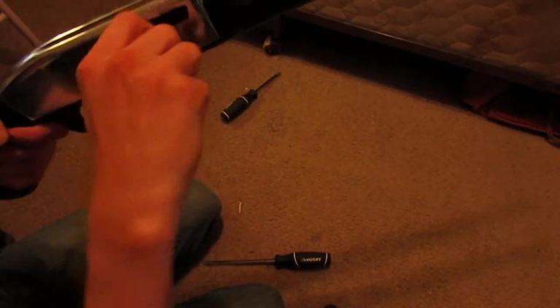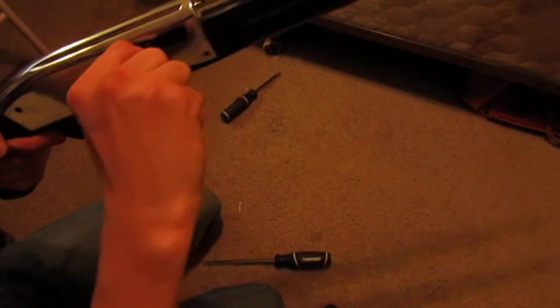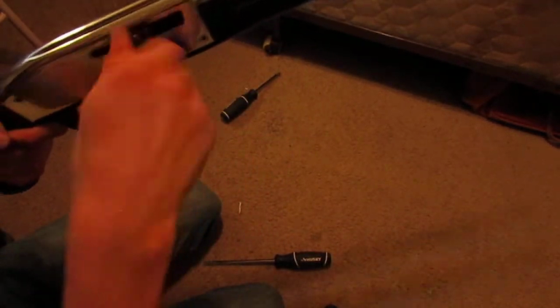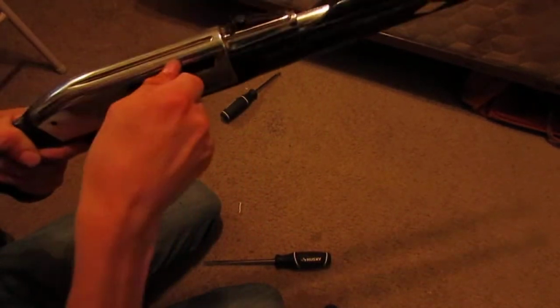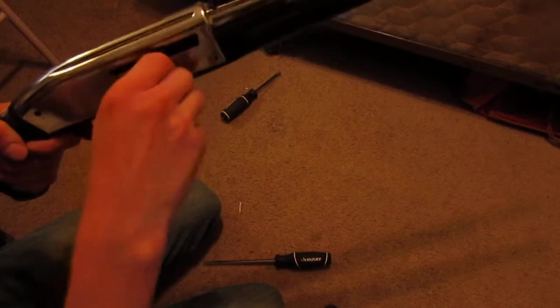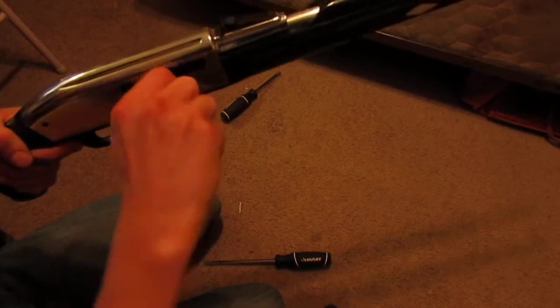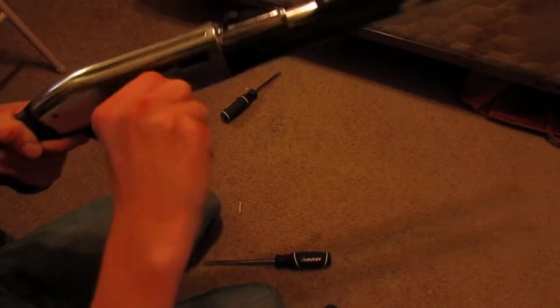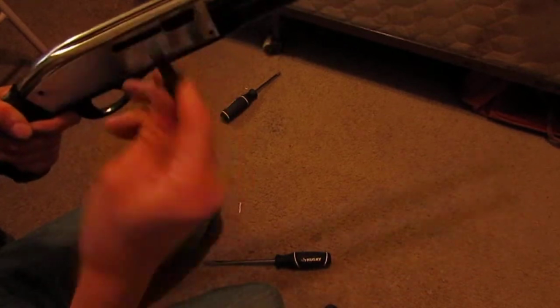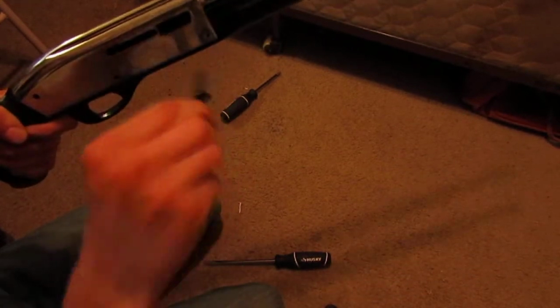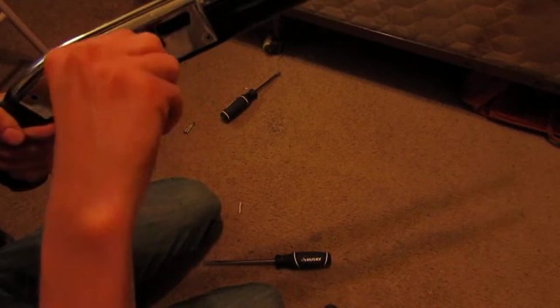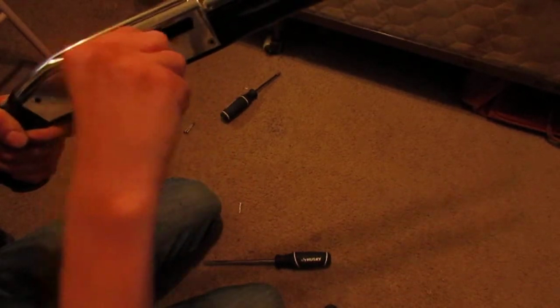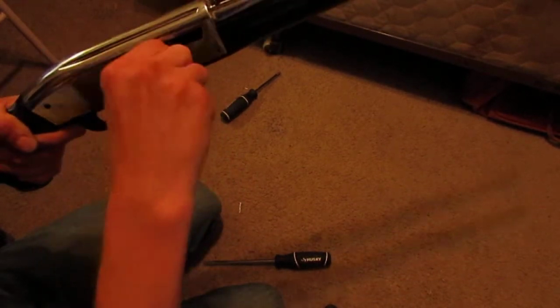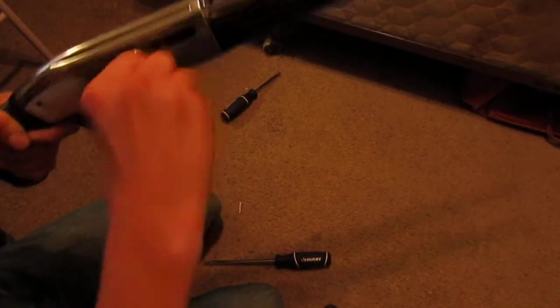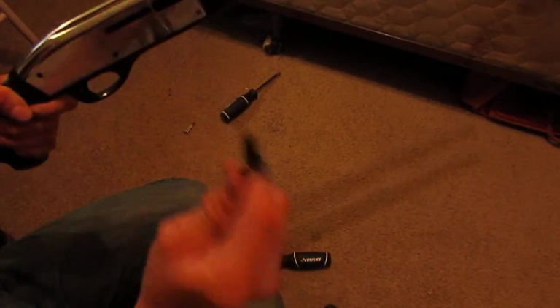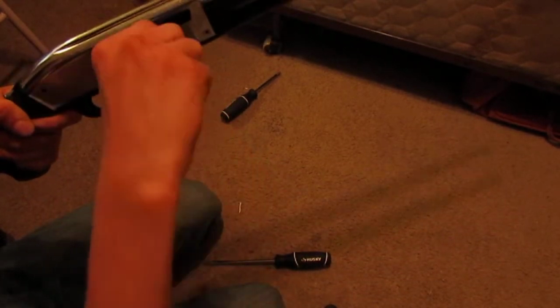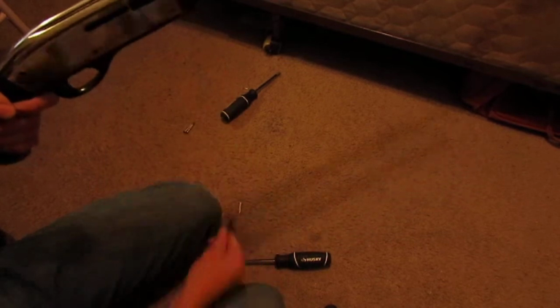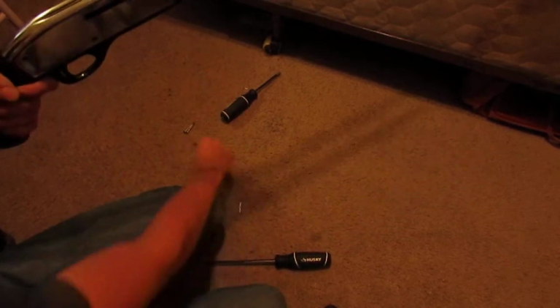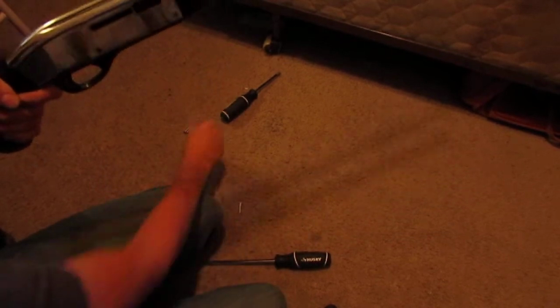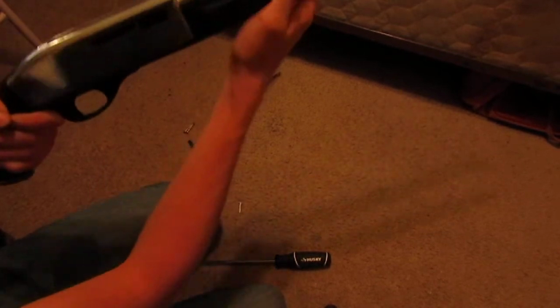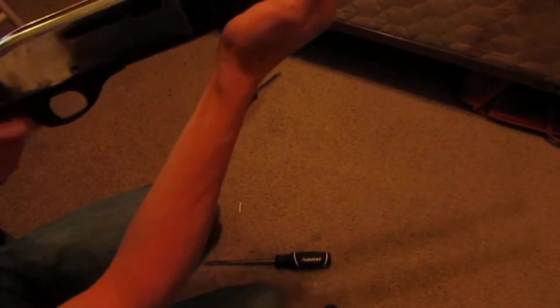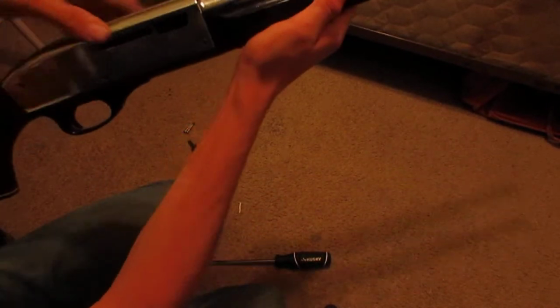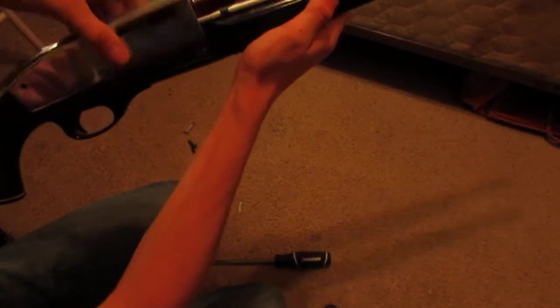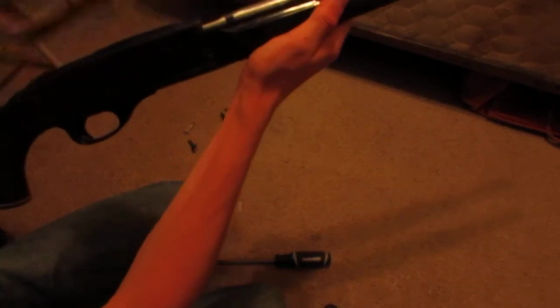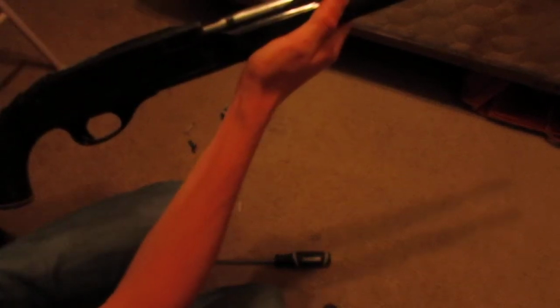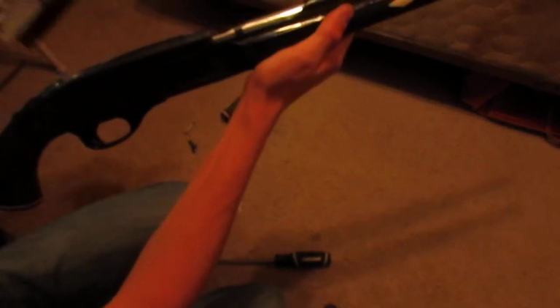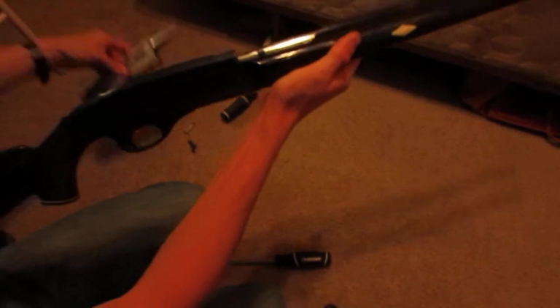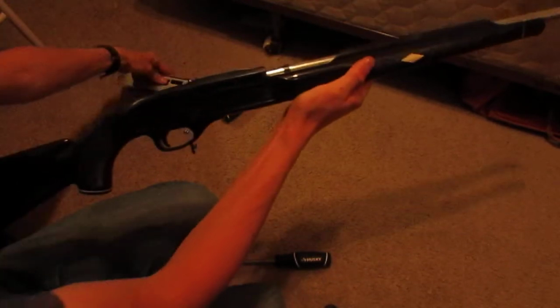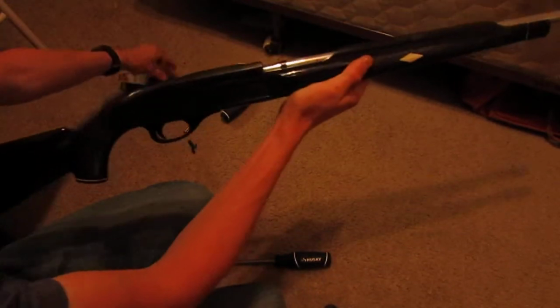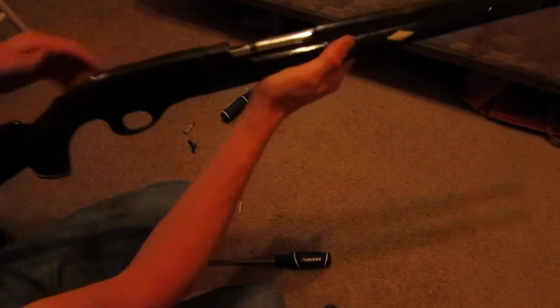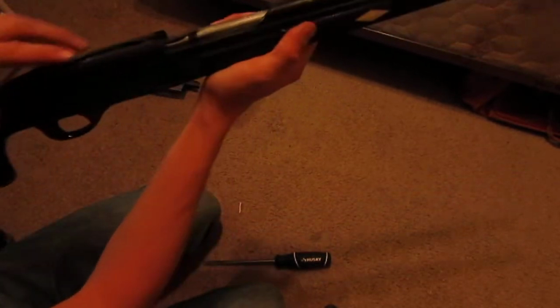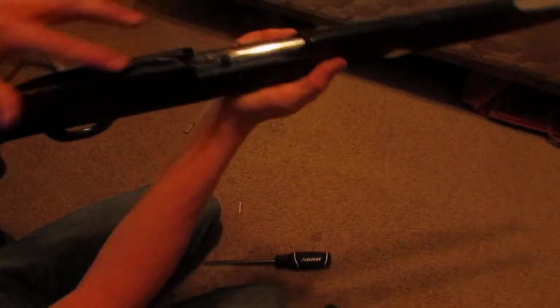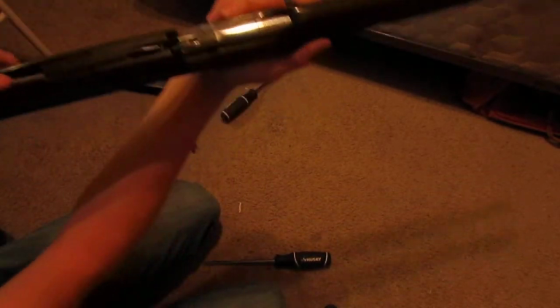Now the next part is real easy — you just pull out that lever here, you just pull straight out. See that? I'll go back in to show you — it just pulls right out, in and out, just like that. Pull those together. Now you're able to take the receiving plate off, just like that. I'm going to set that right there.